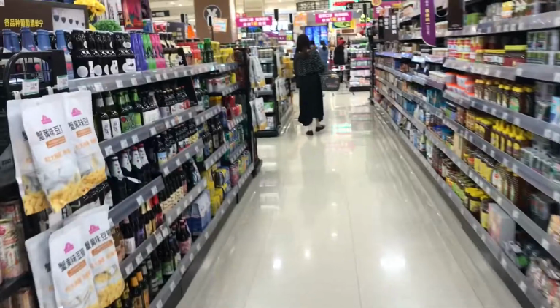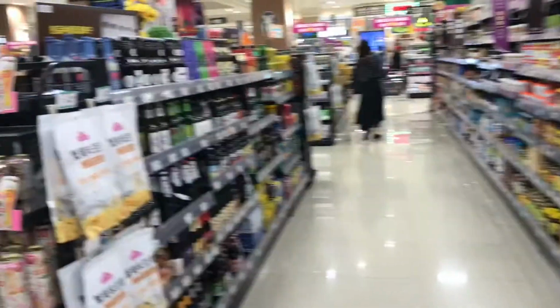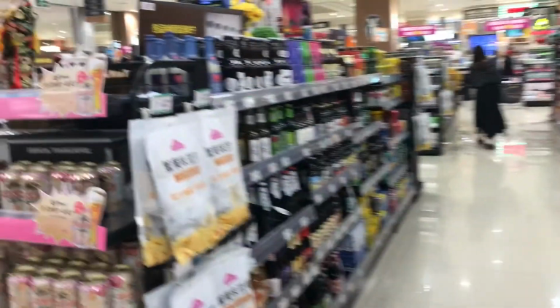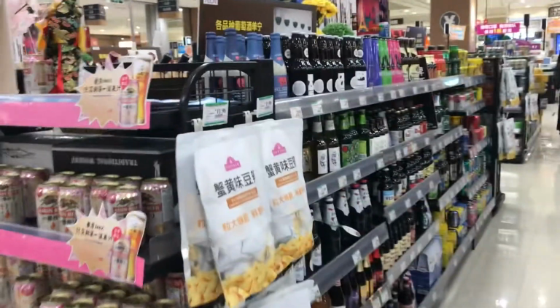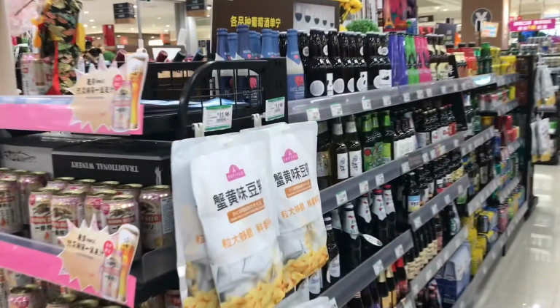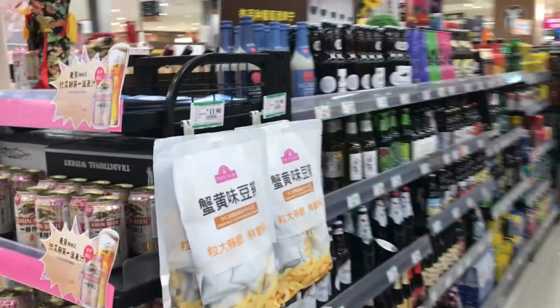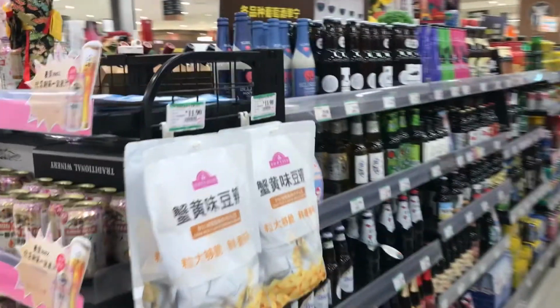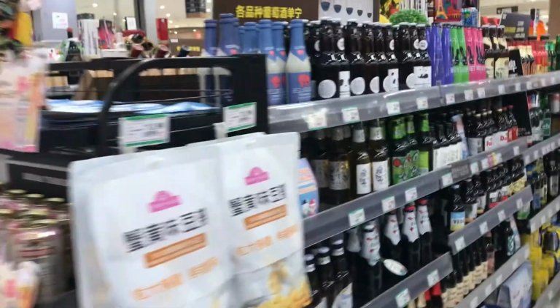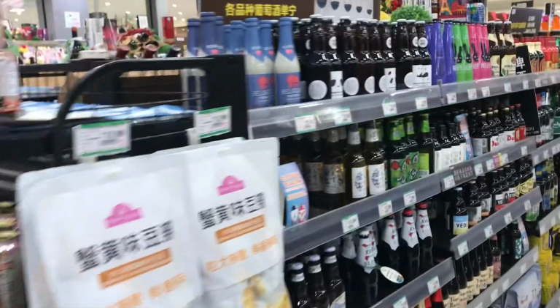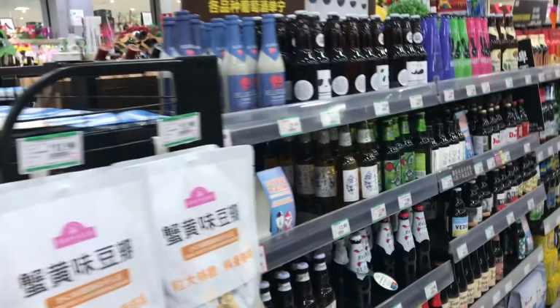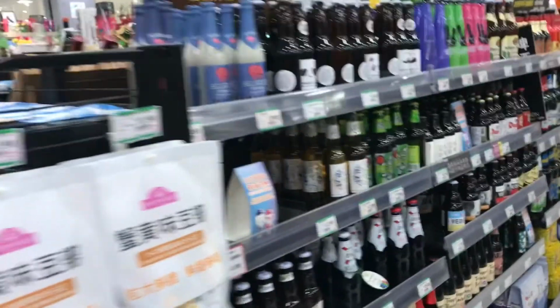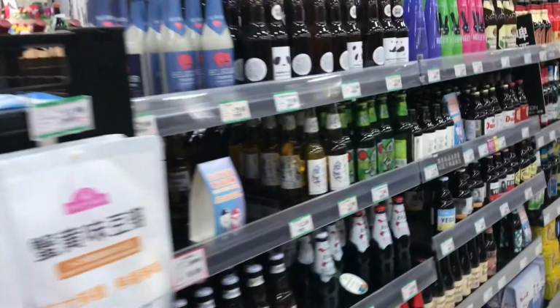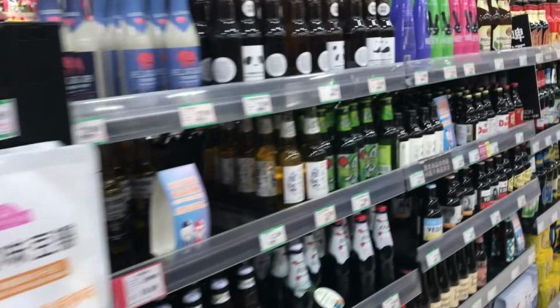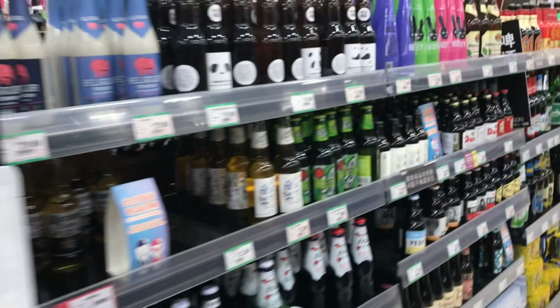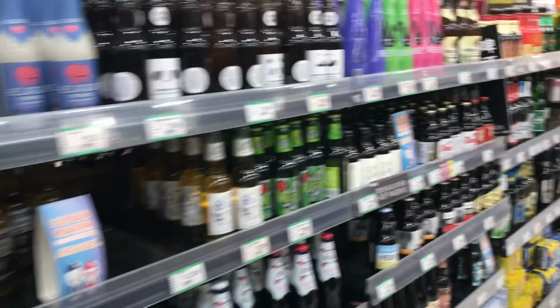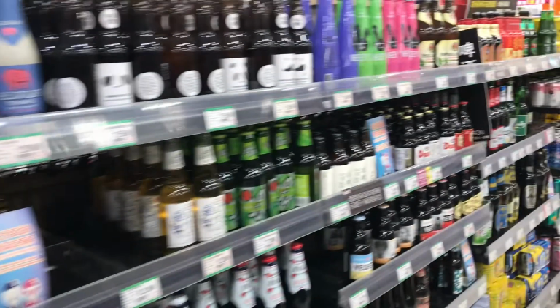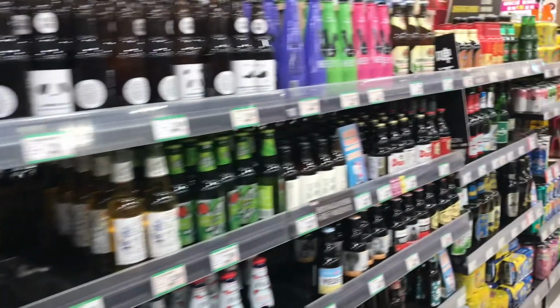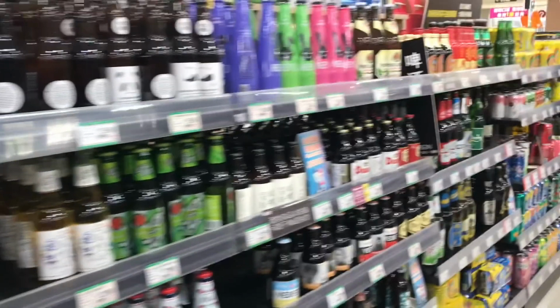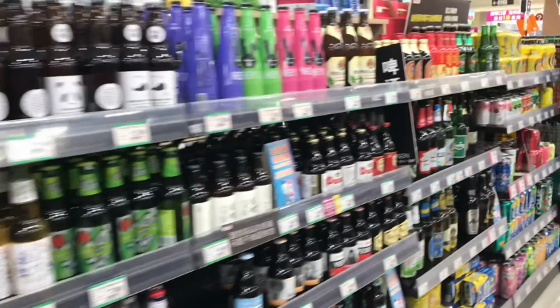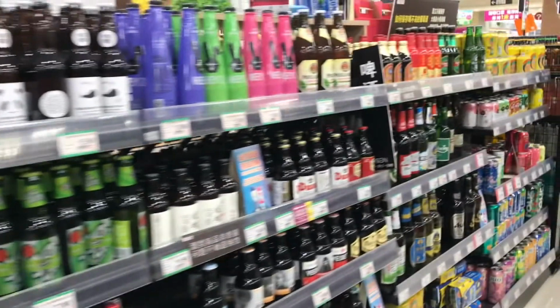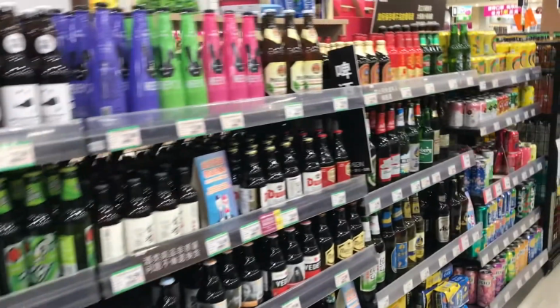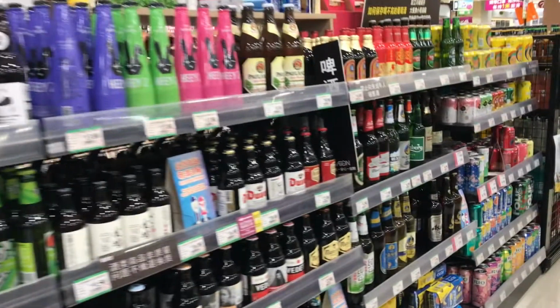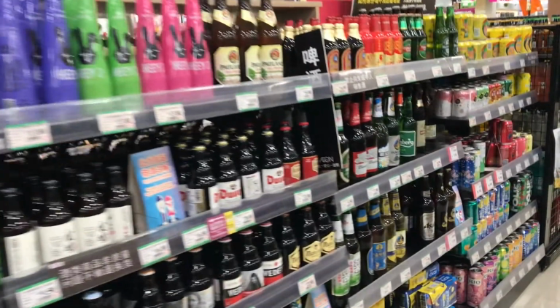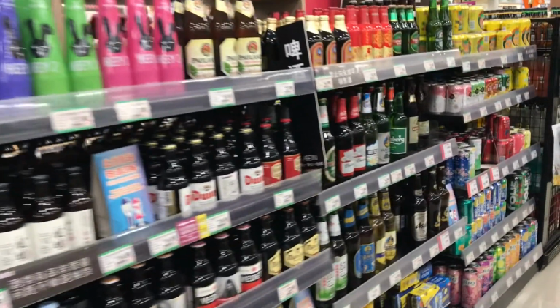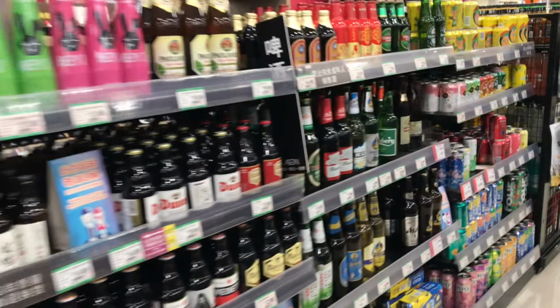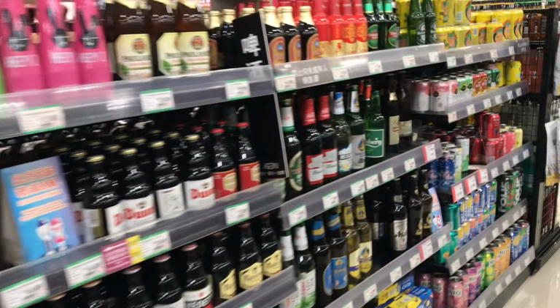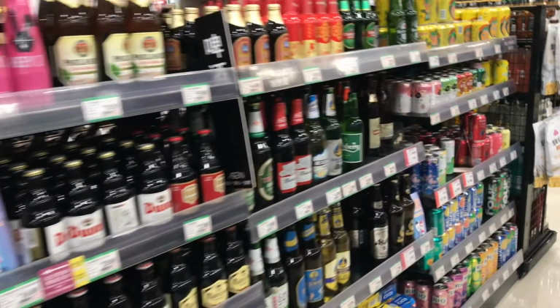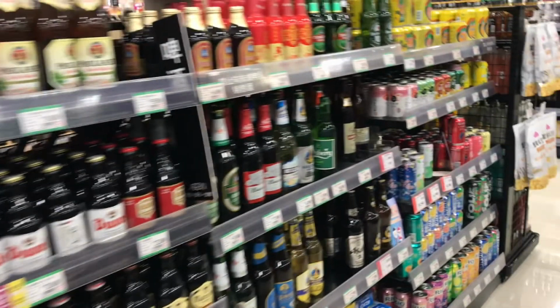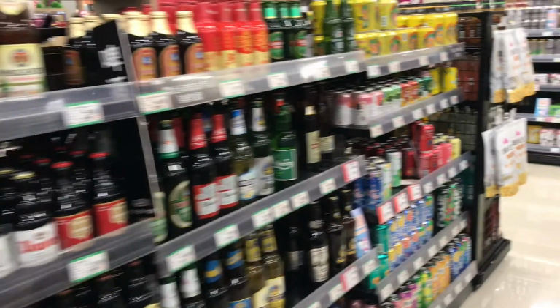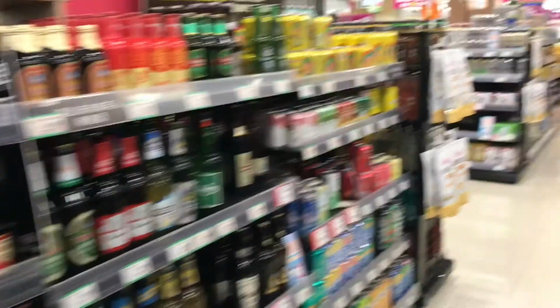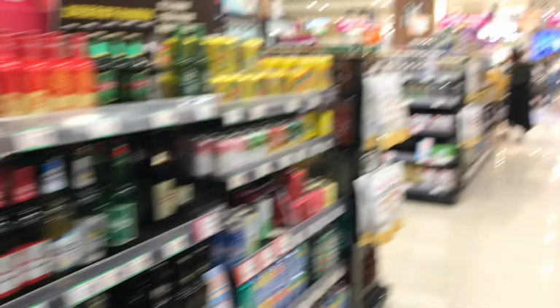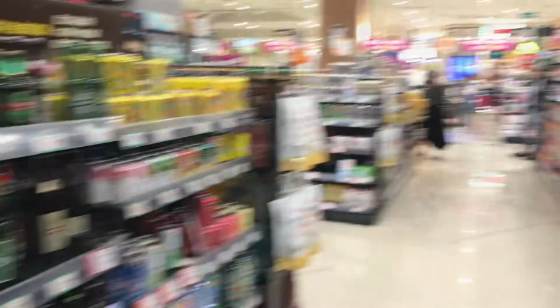Here is the alcohol section — I only filmed this one little area but it's actually a pretty big section of the store. They have mostly wine and beer, but also a small area for hard liquors like rice wine and other liquors like that.